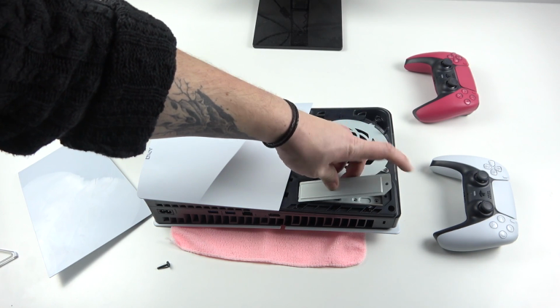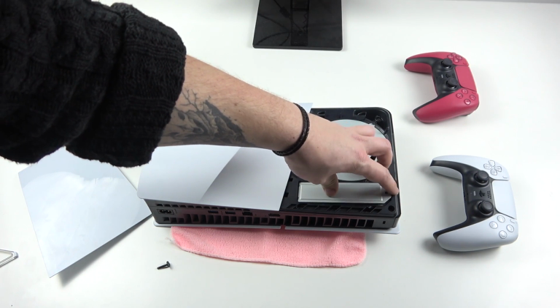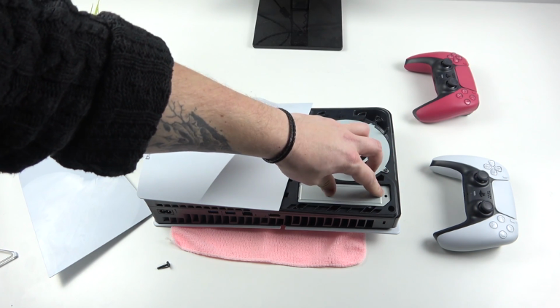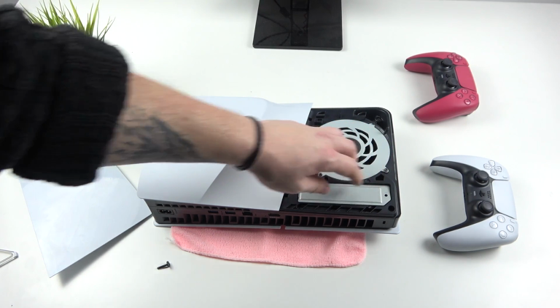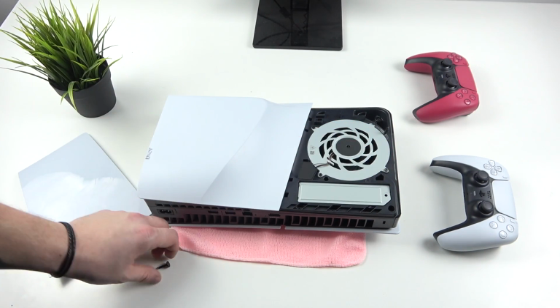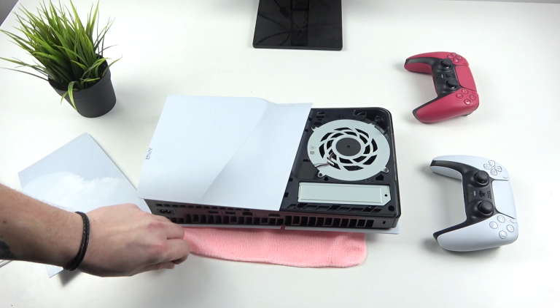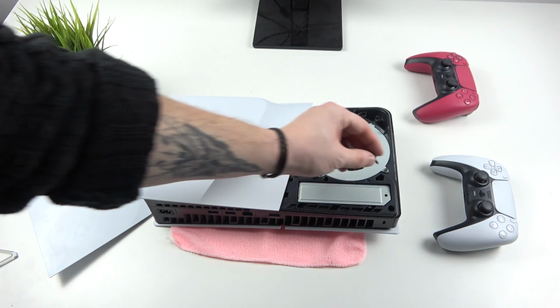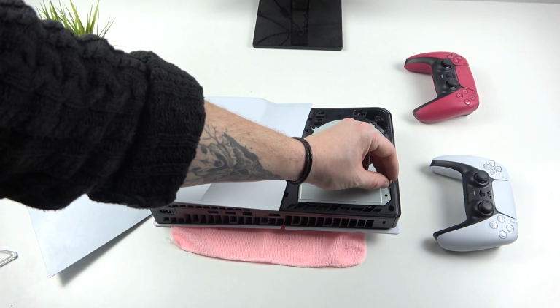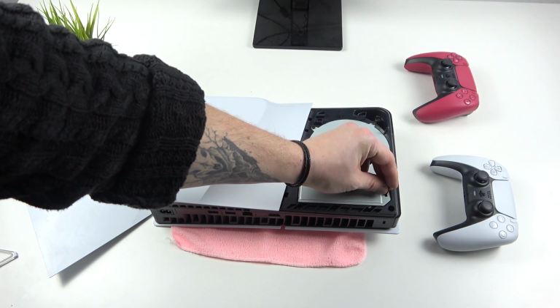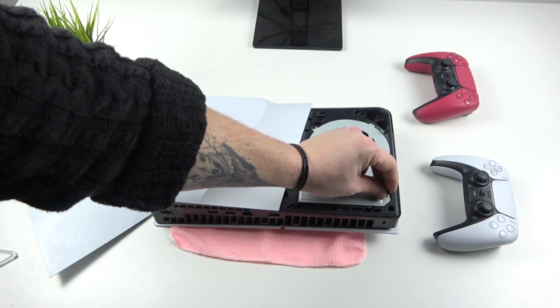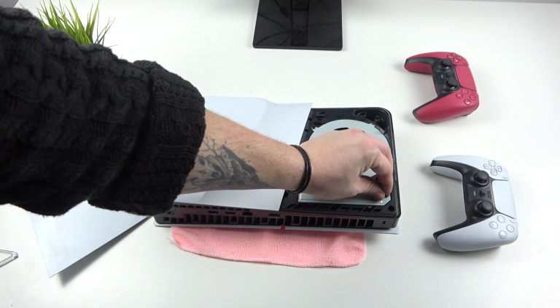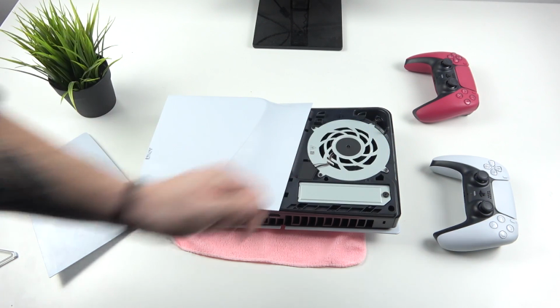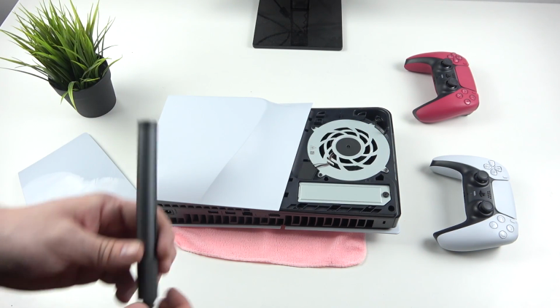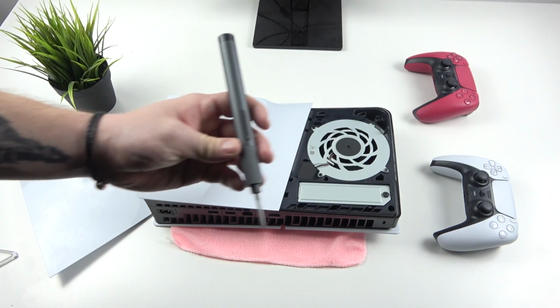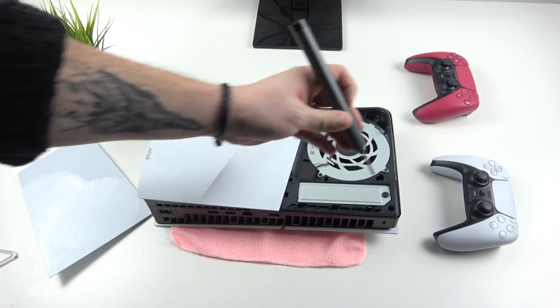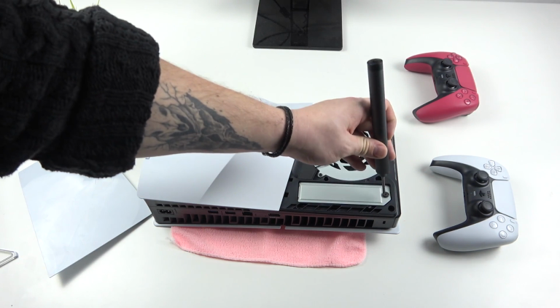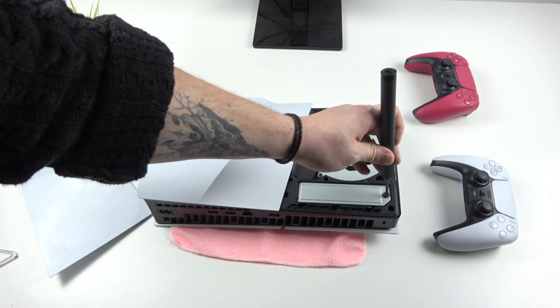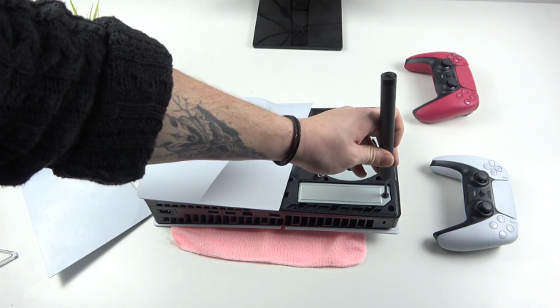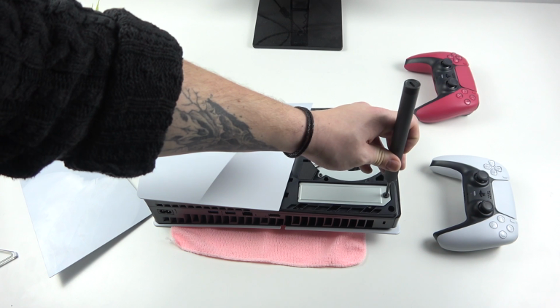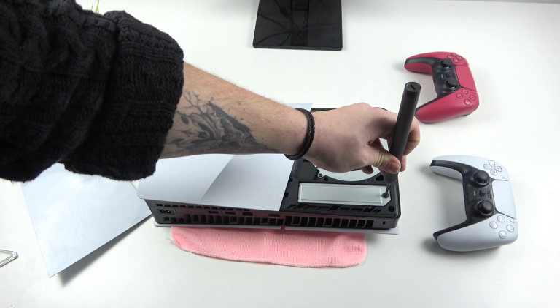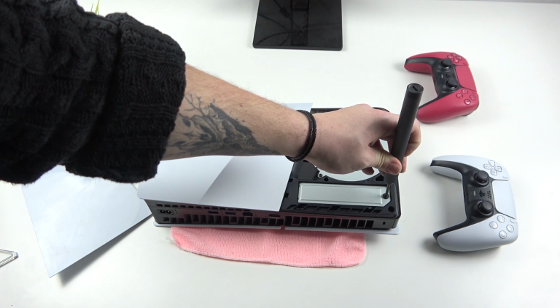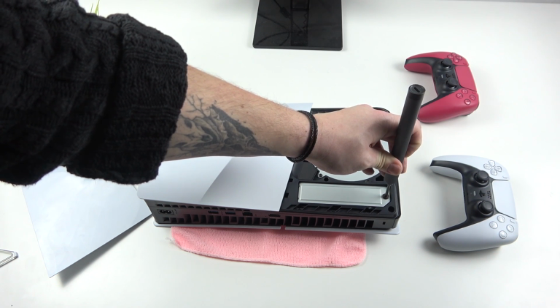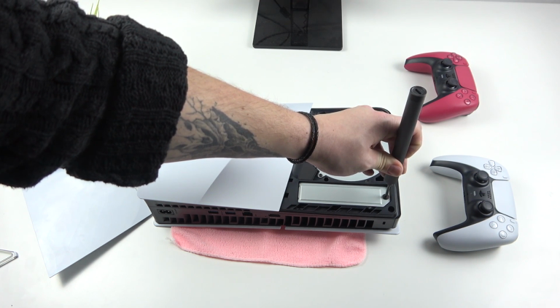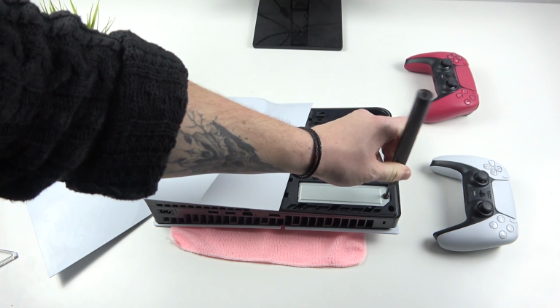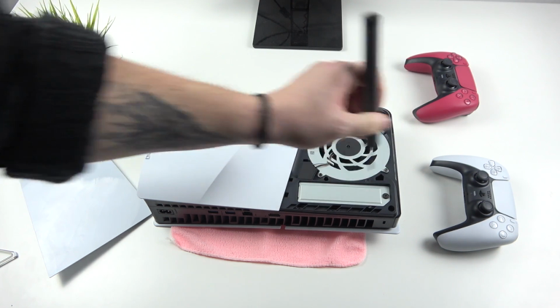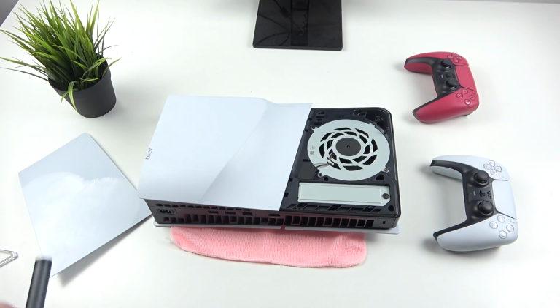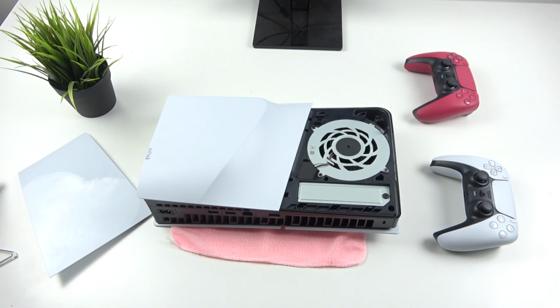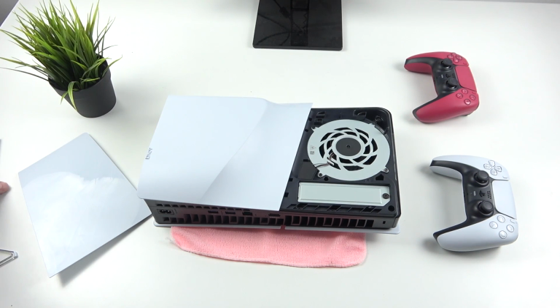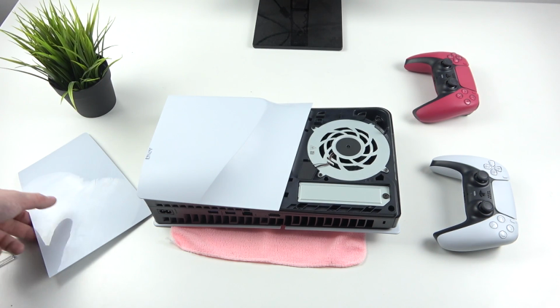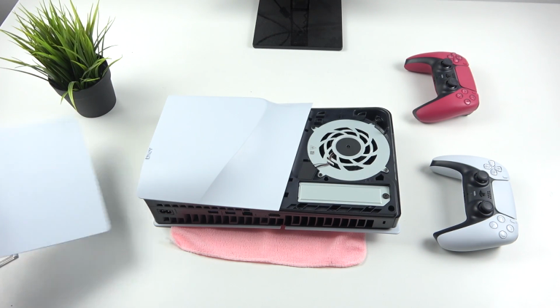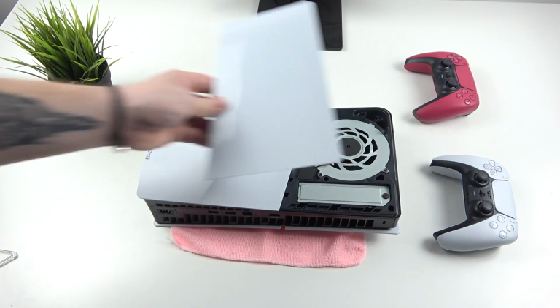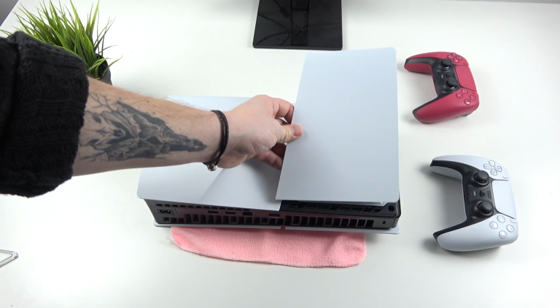Then close this slot with the cover and screw it in. And finally, you can close the console.